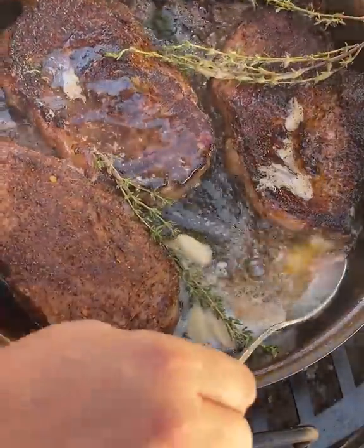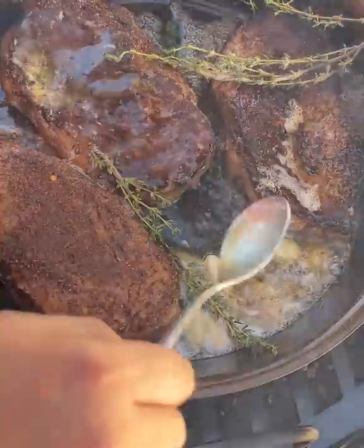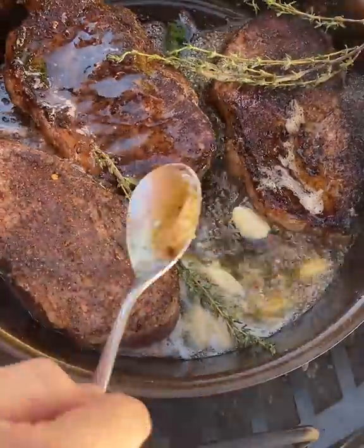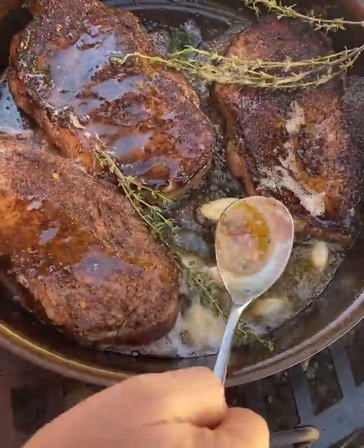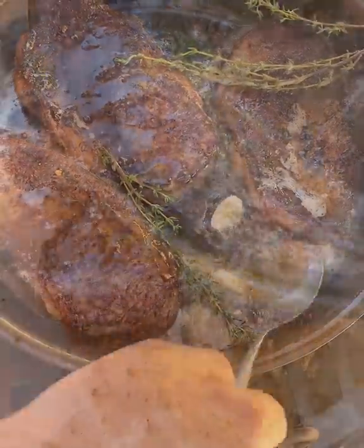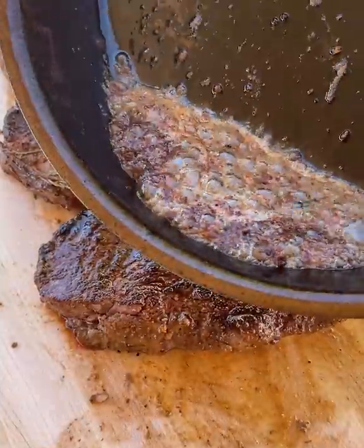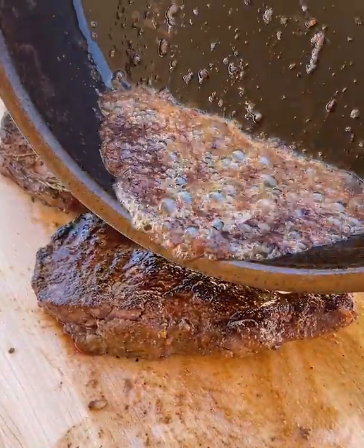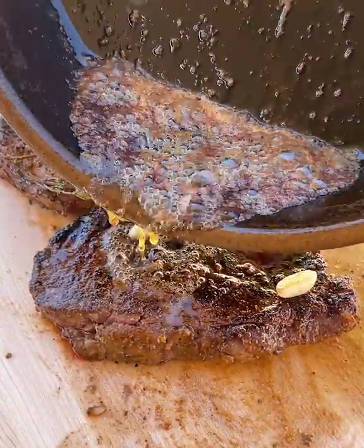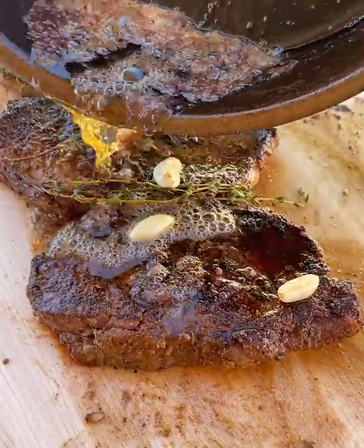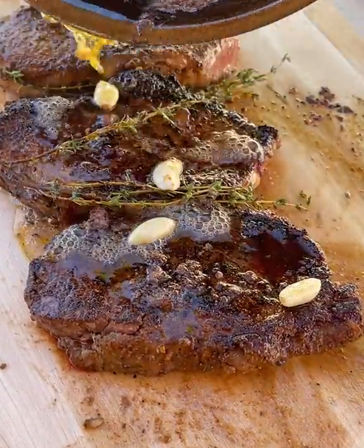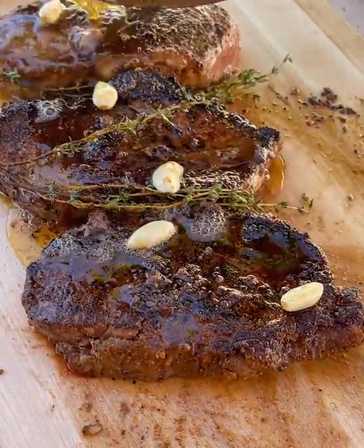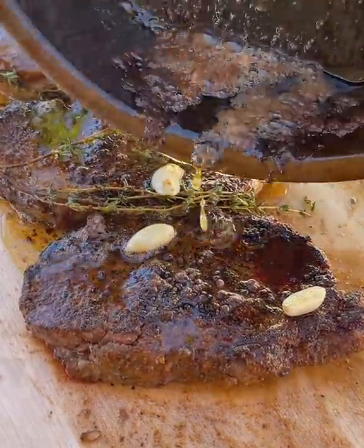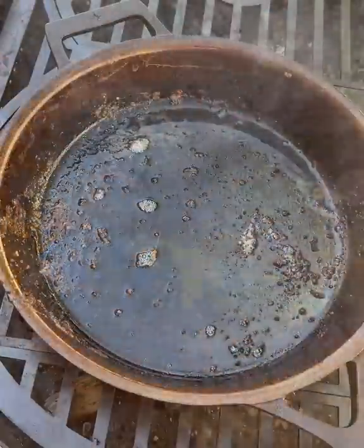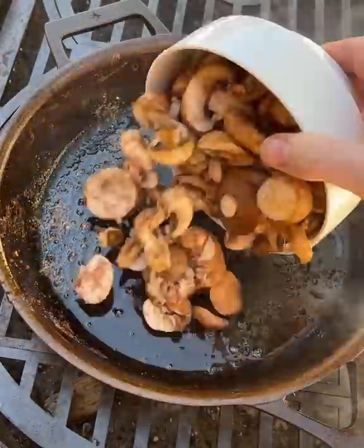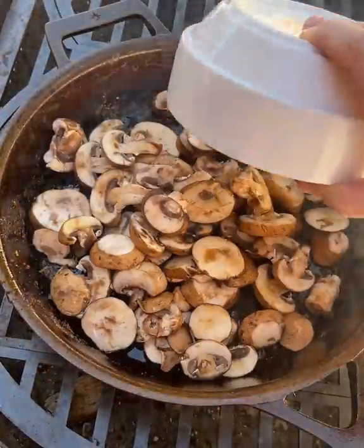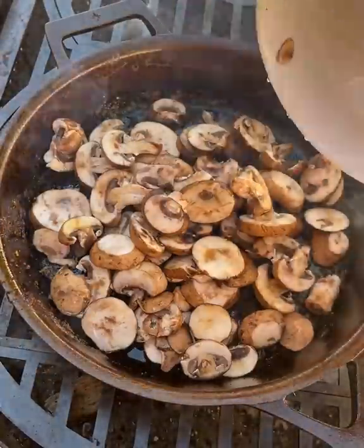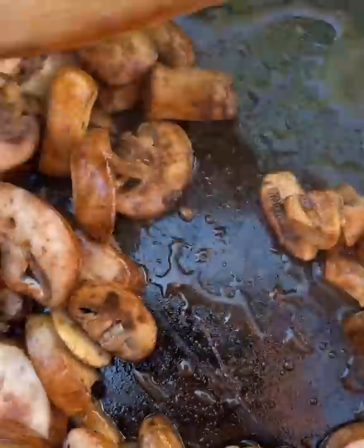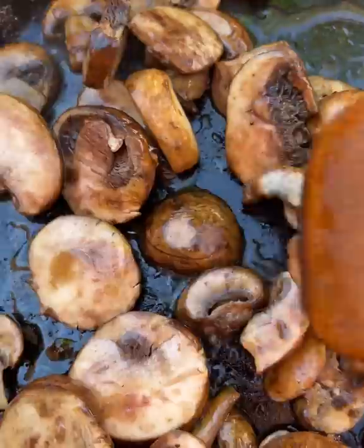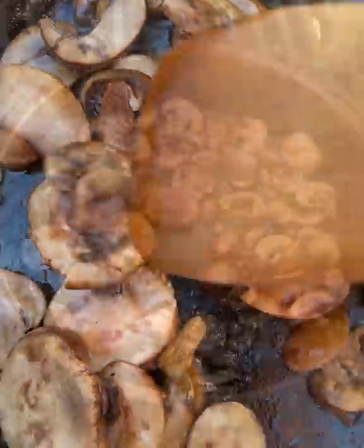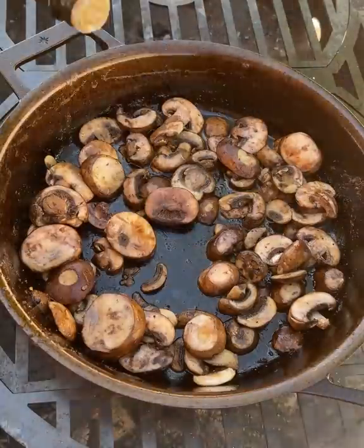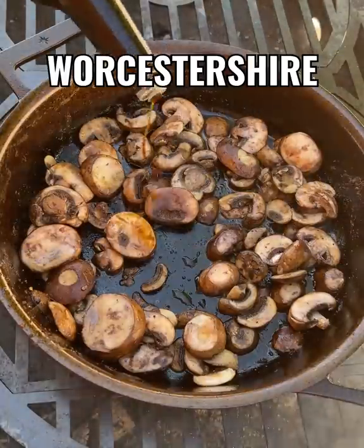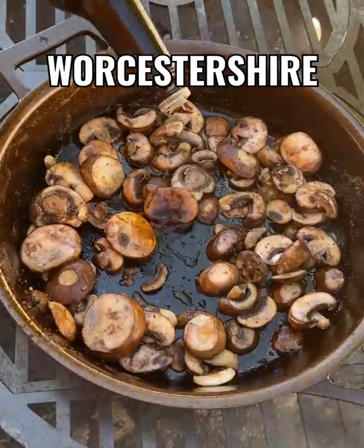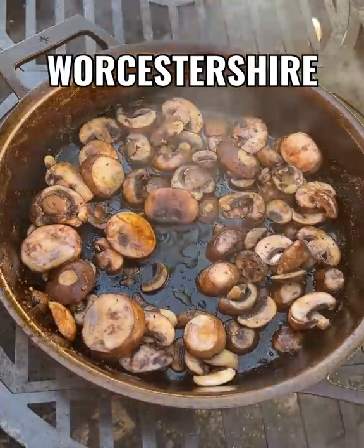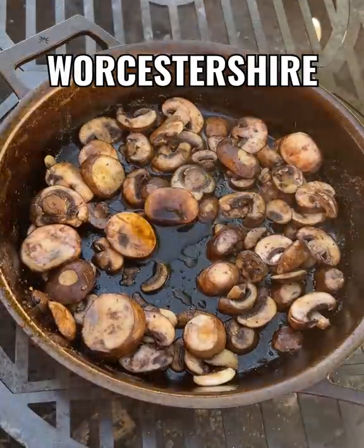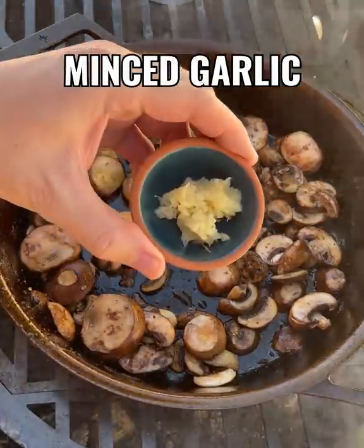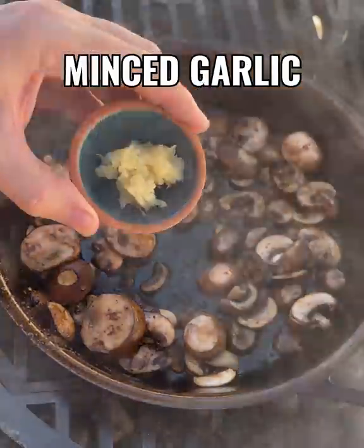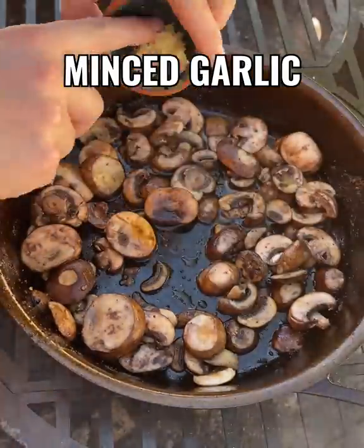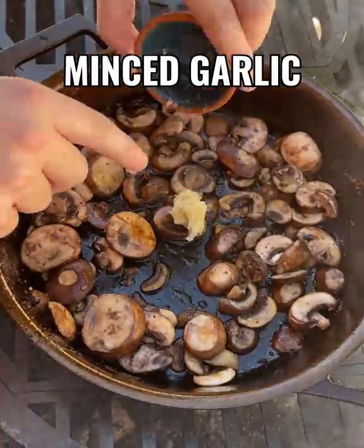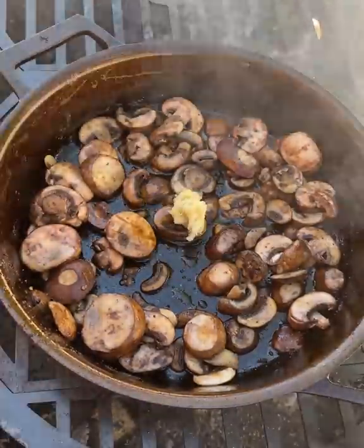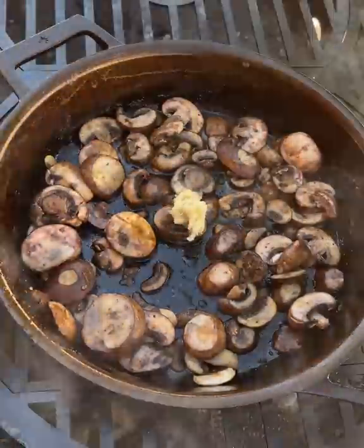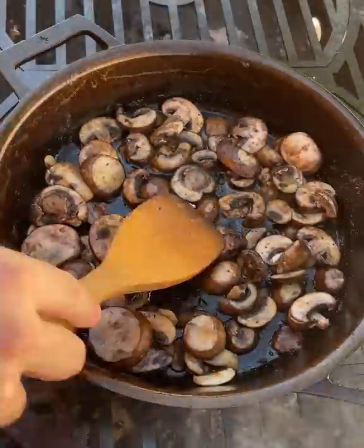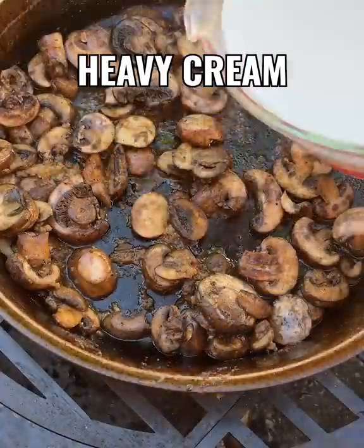Start basting. Let those steaks rest, pour over that delicious butter, and let's get on with the mushrooms. We're gonna sweat those mushrooms out just a little bit before we add the Worcestershire, the garlic, and then of course